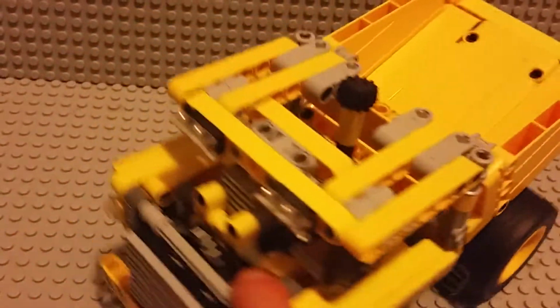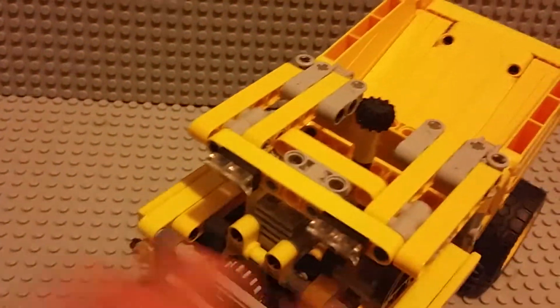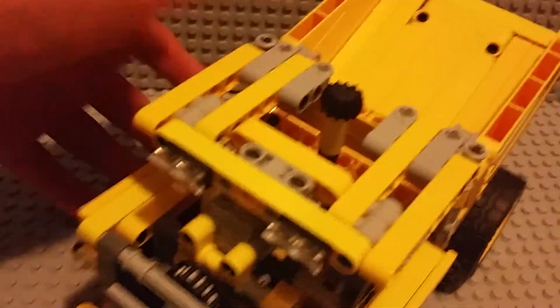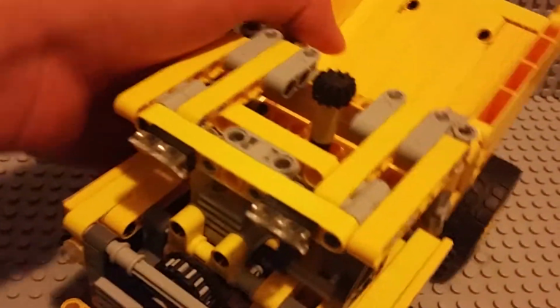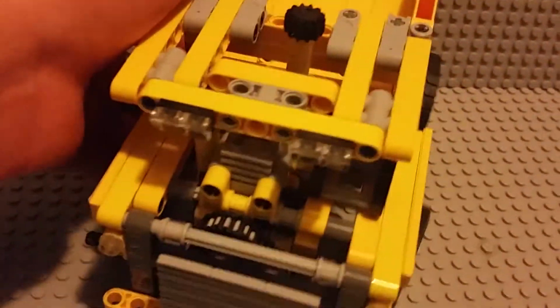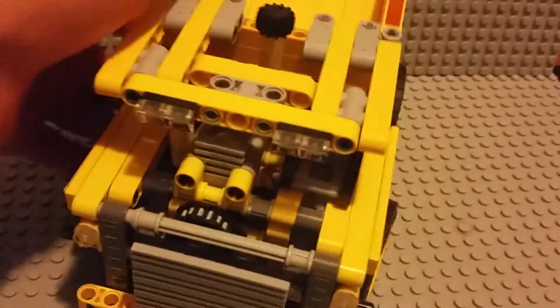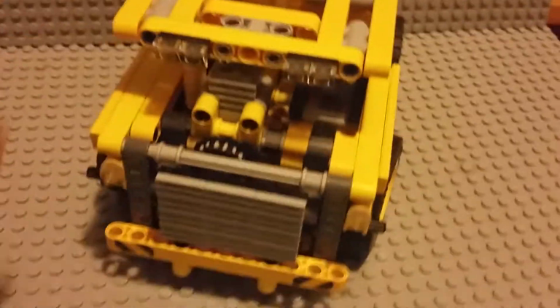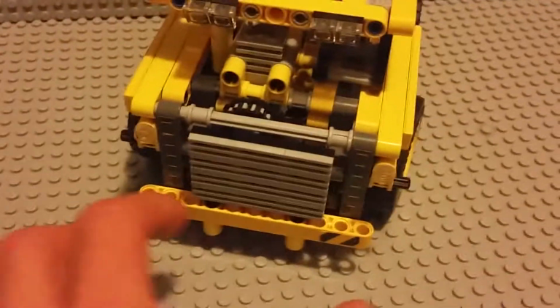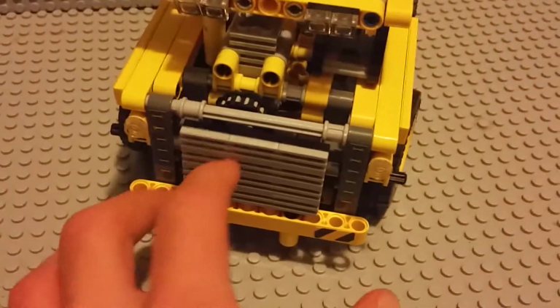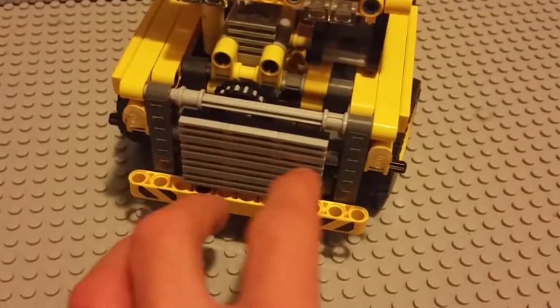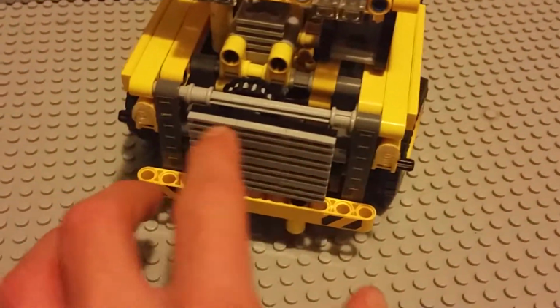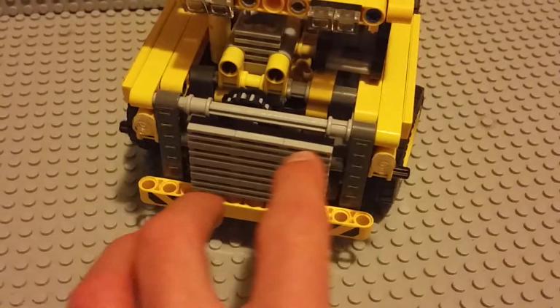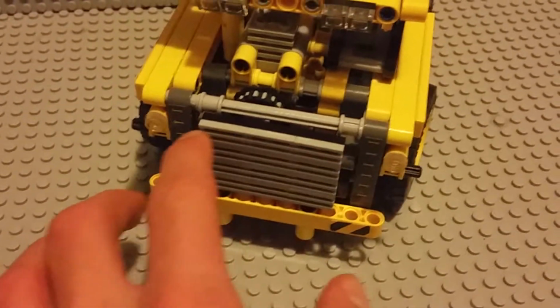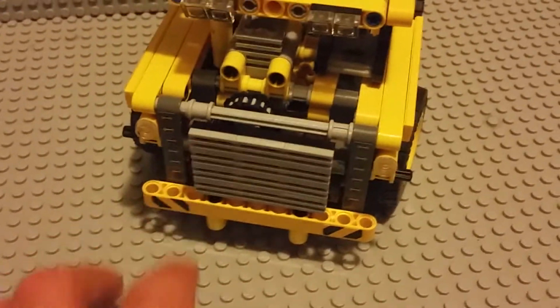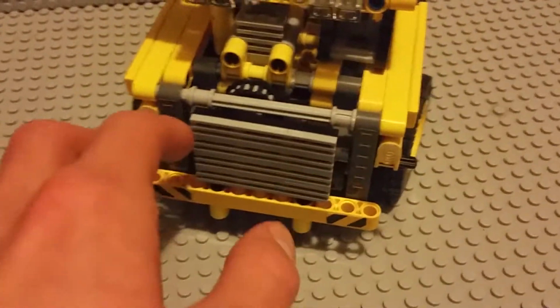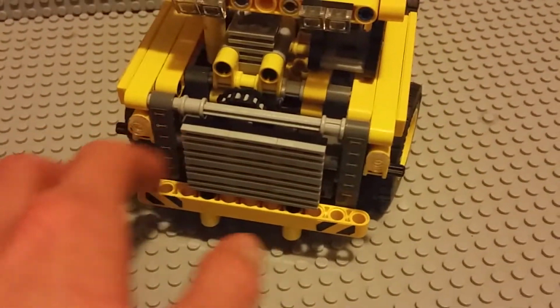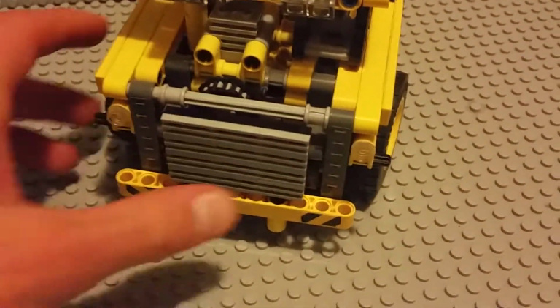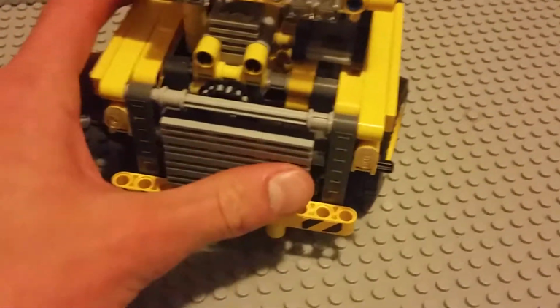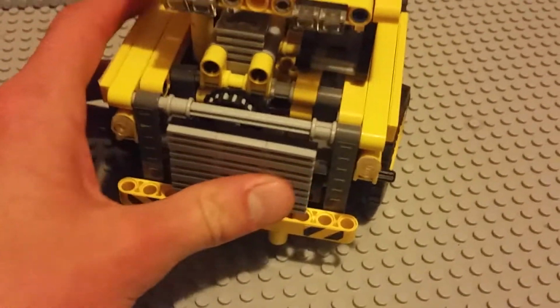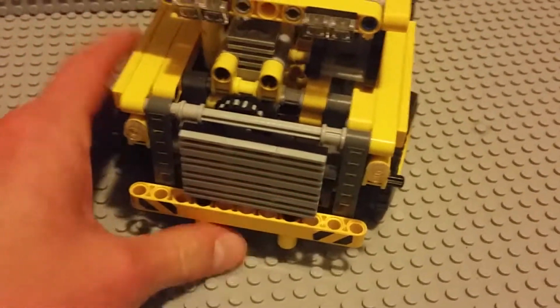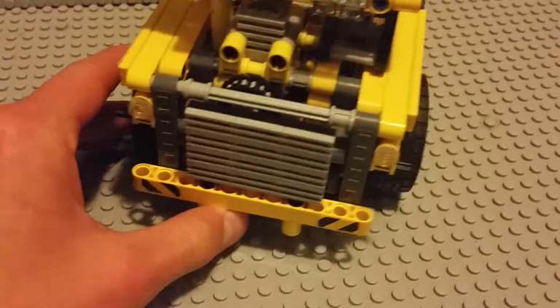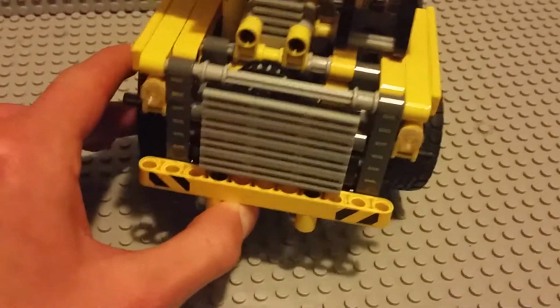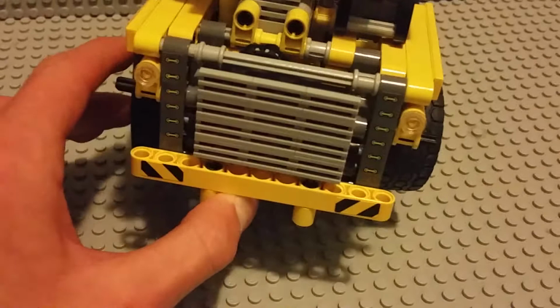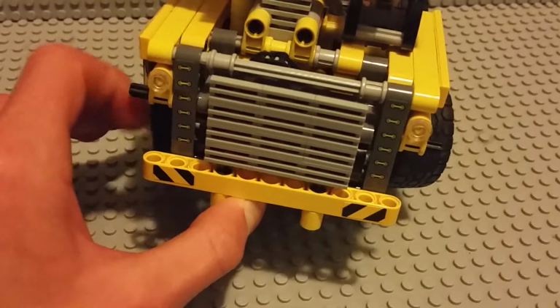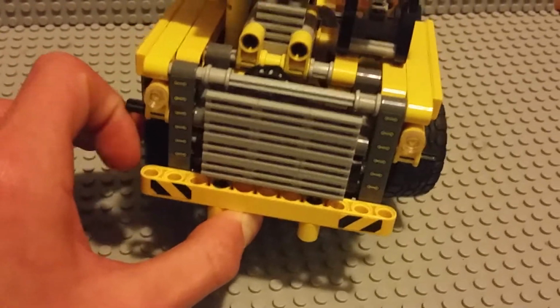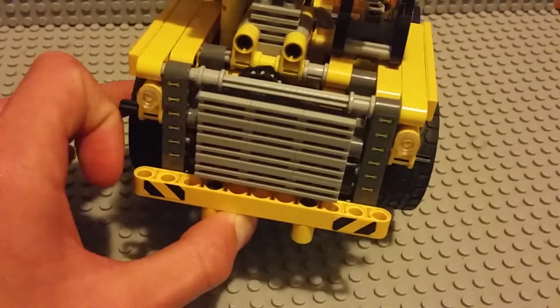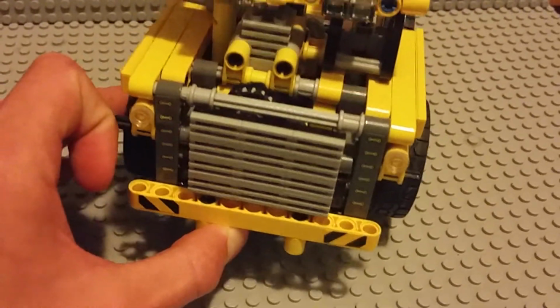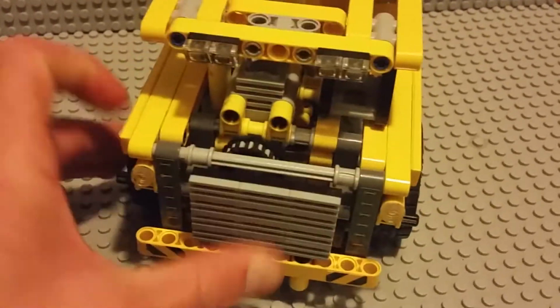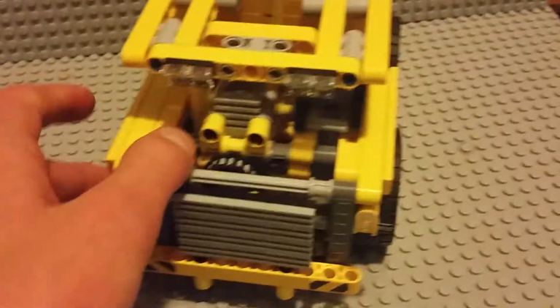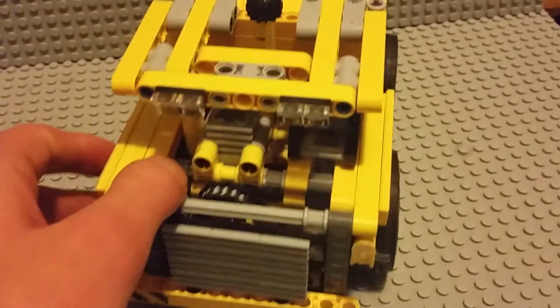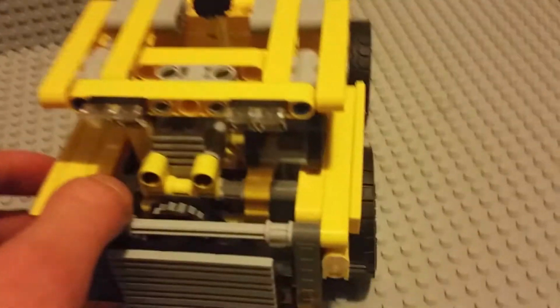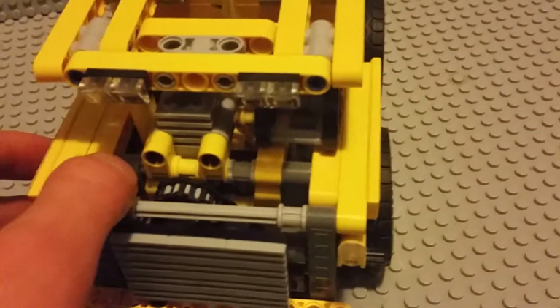In the front there is a kind of grill for ventilation and other things like that.